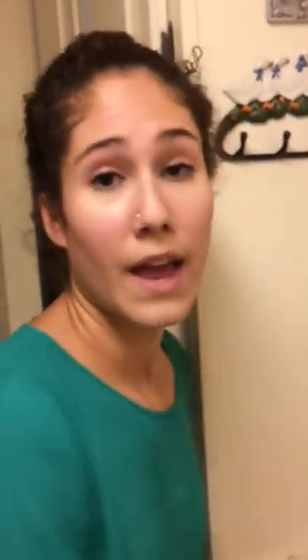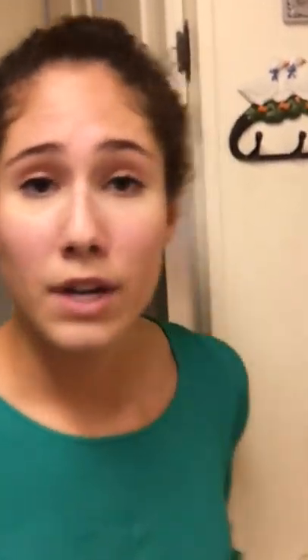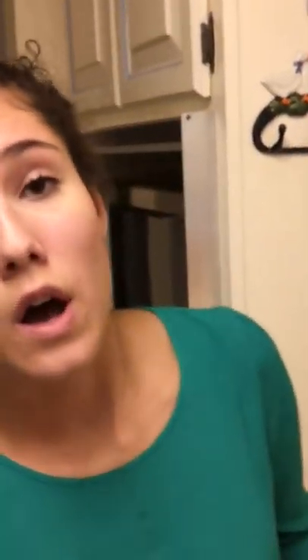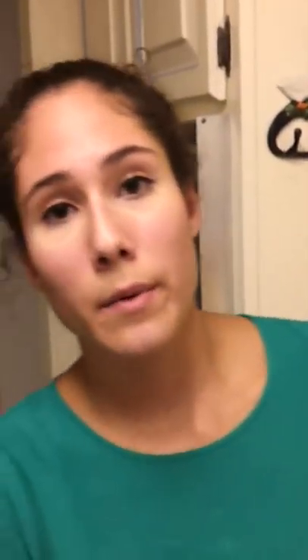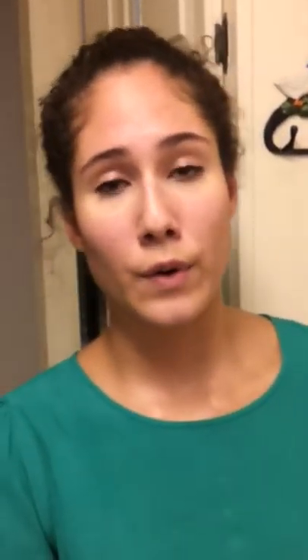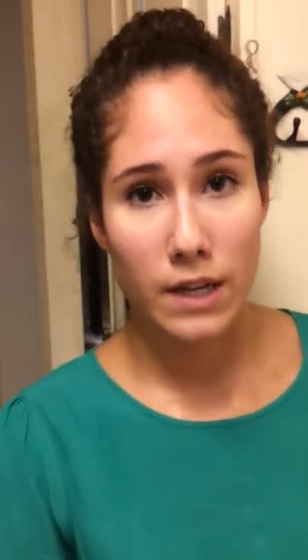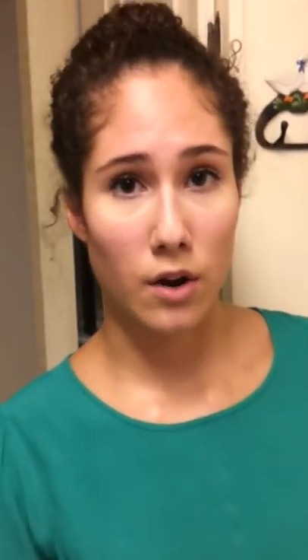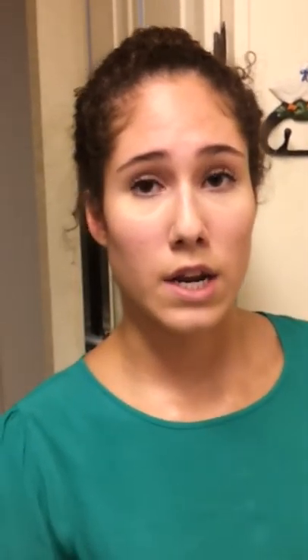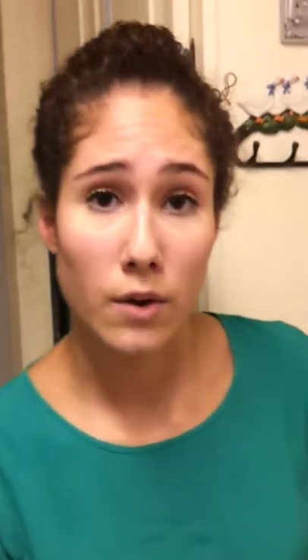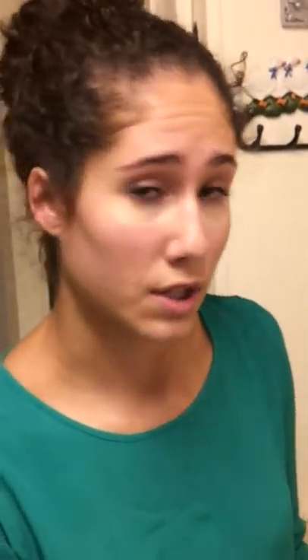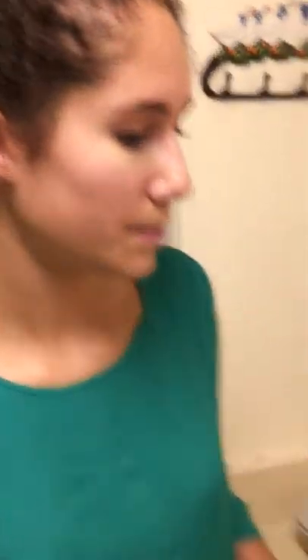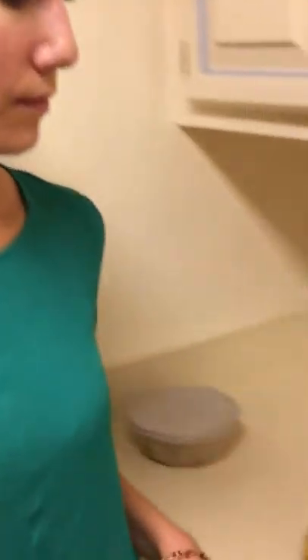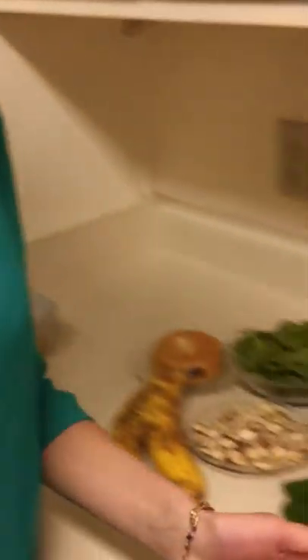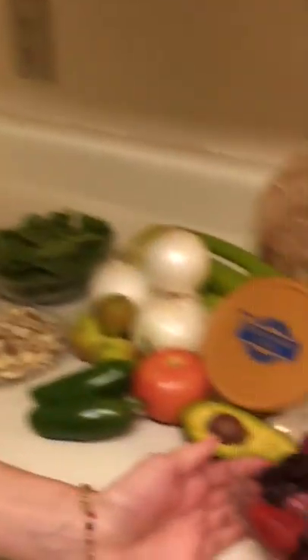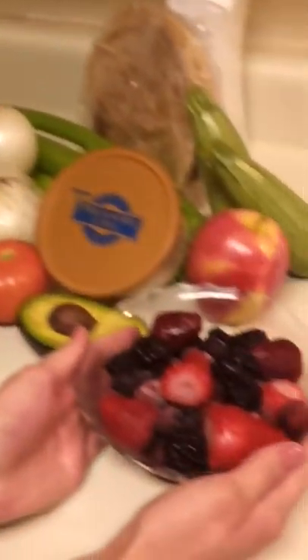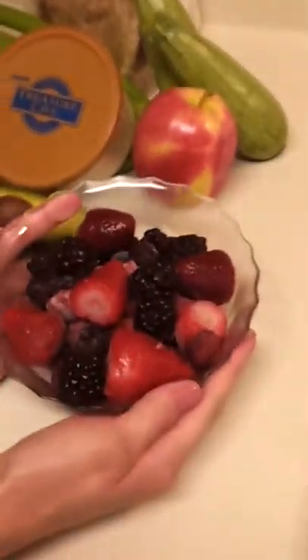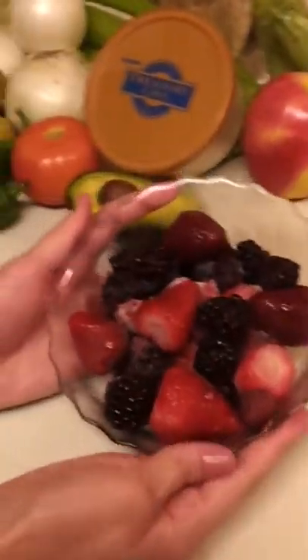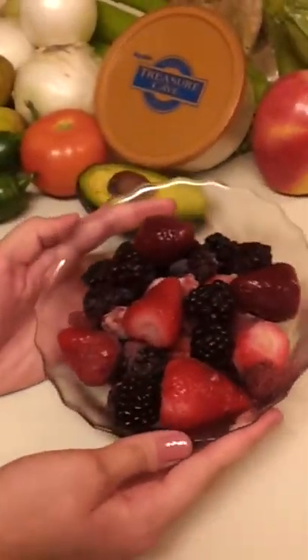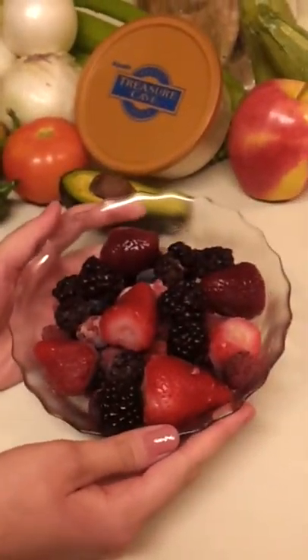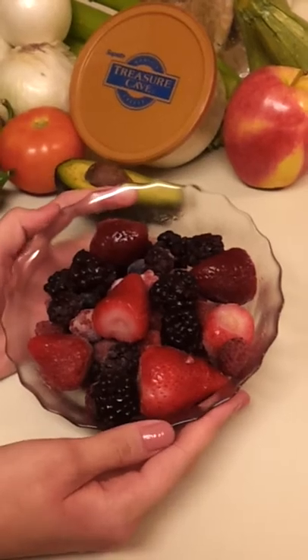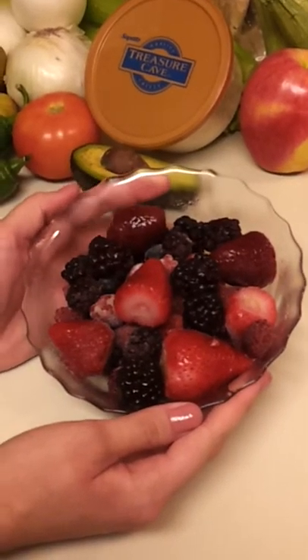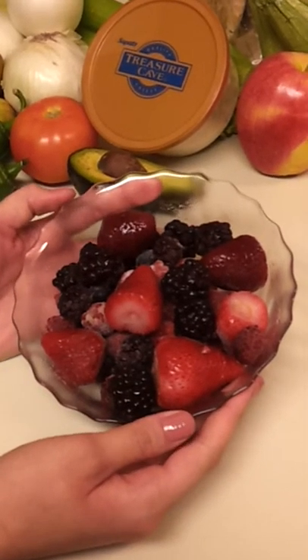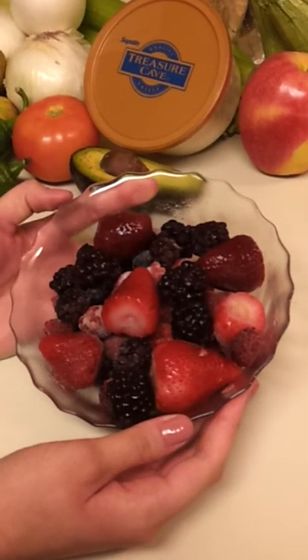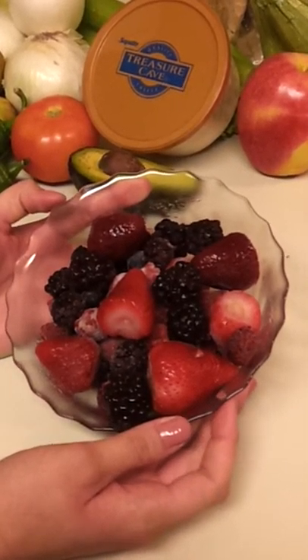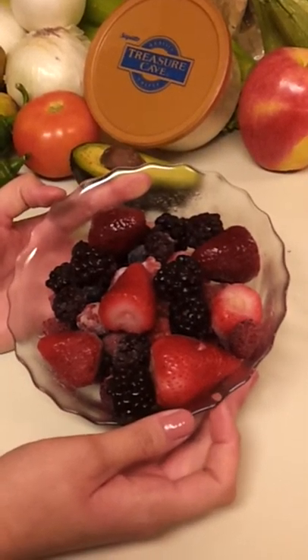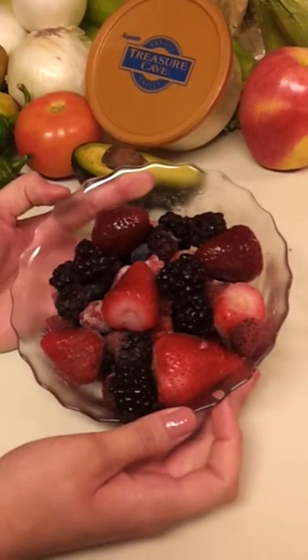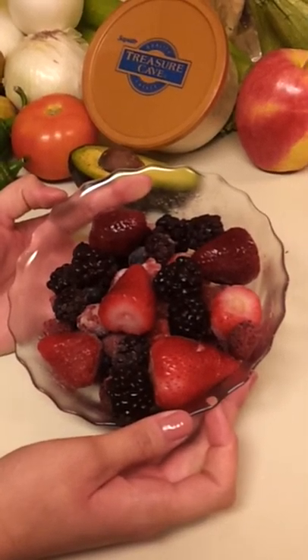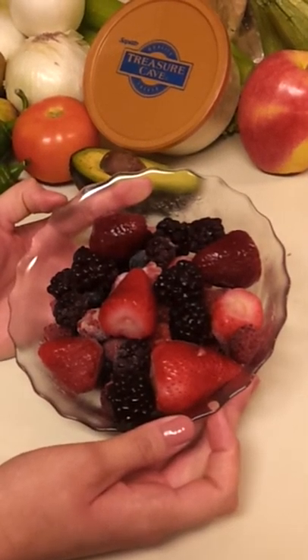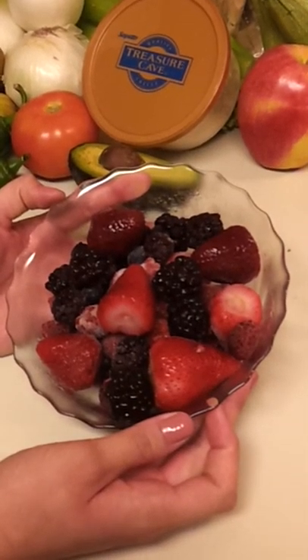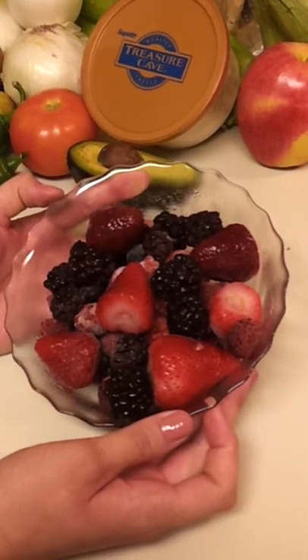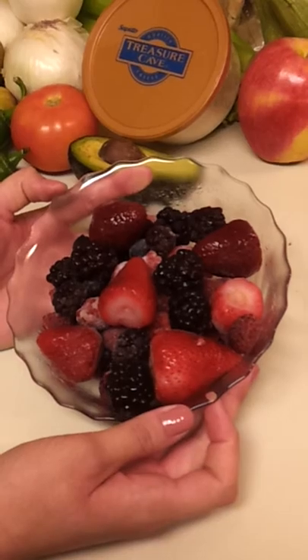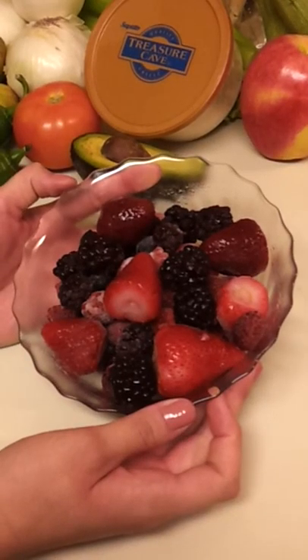Now I'm going to show you all some of our fruits and veggies that are grown in each of our locations. For starters, we have a delicious bowl of berries. We have strawberries, blackberries, raspberries, and blueberries.